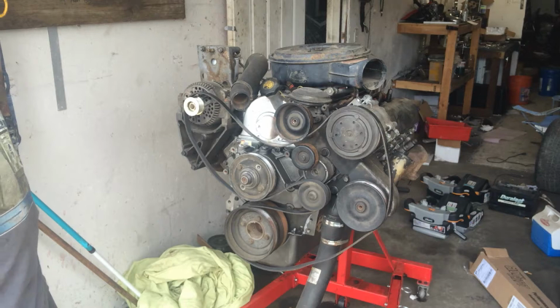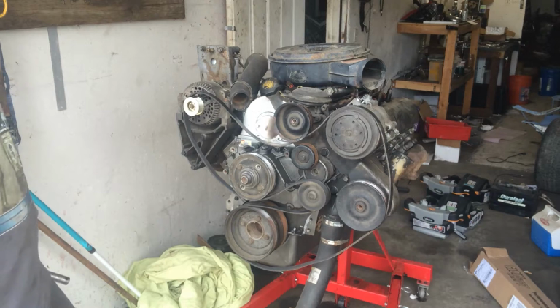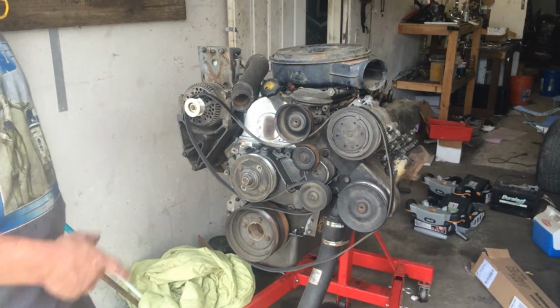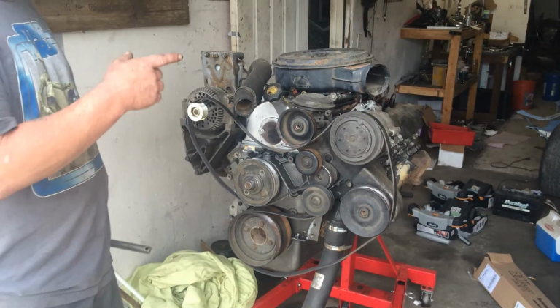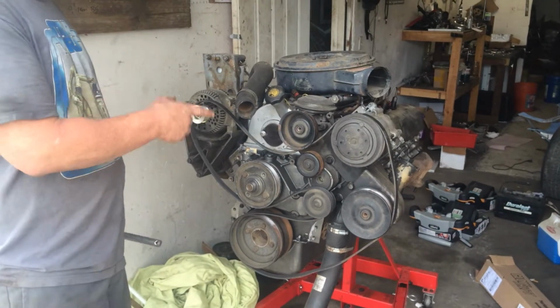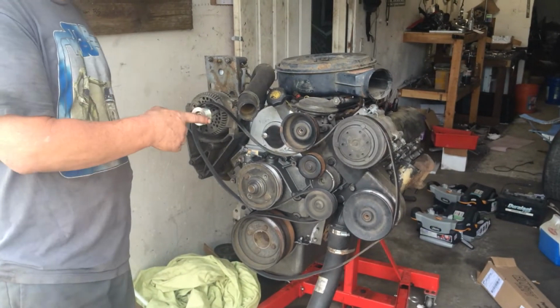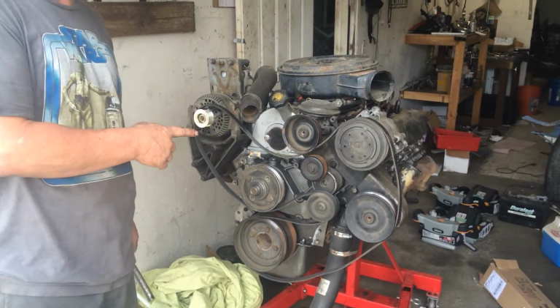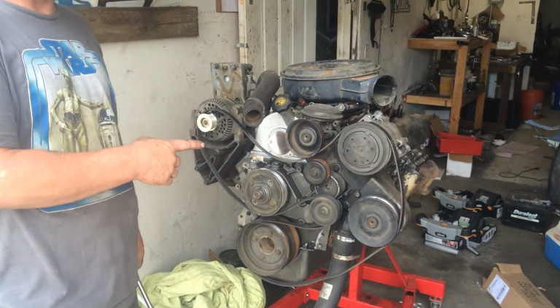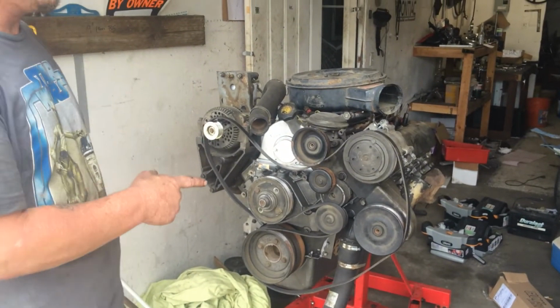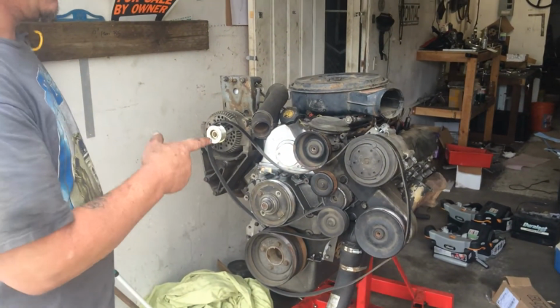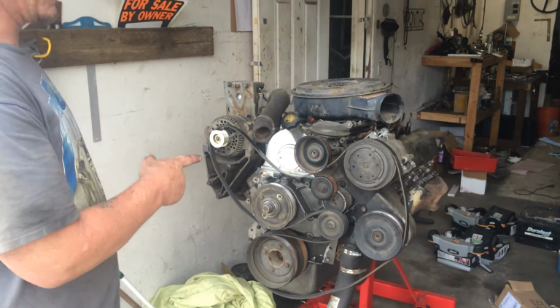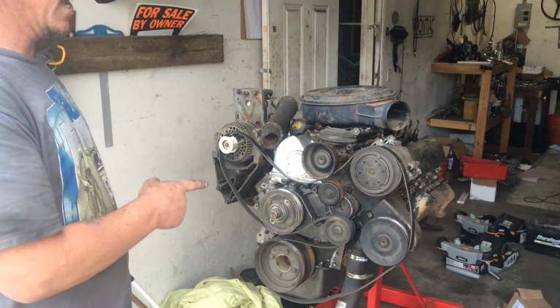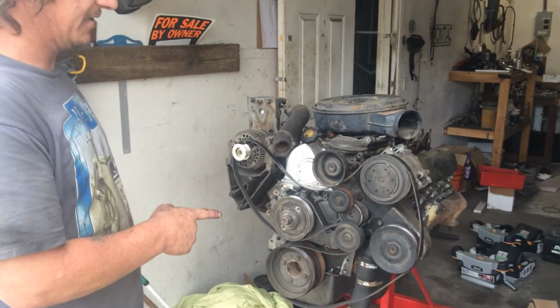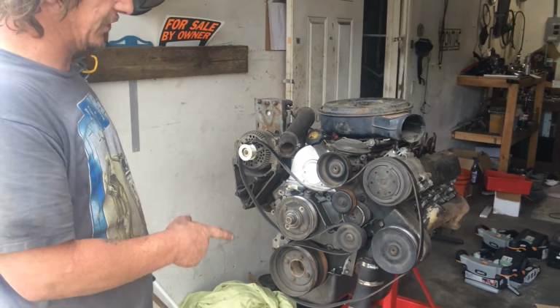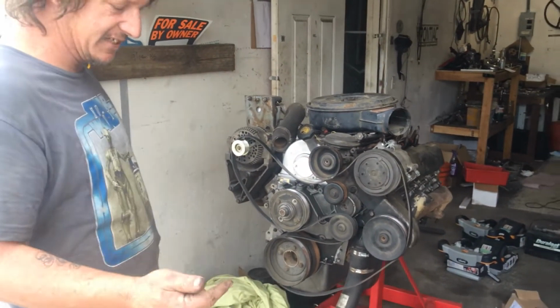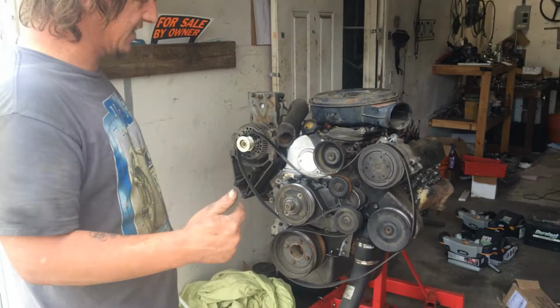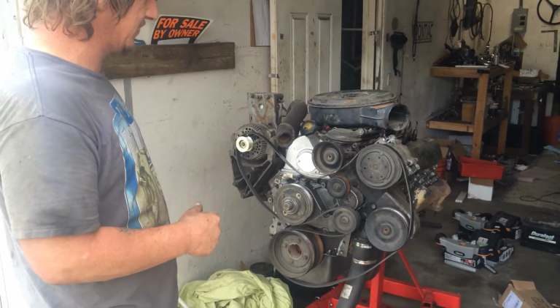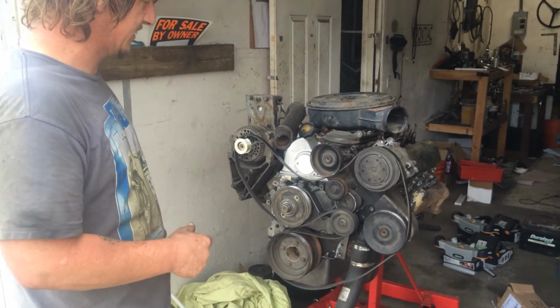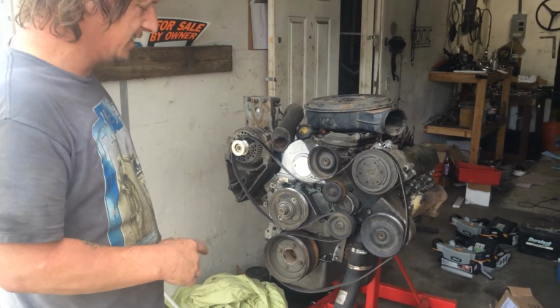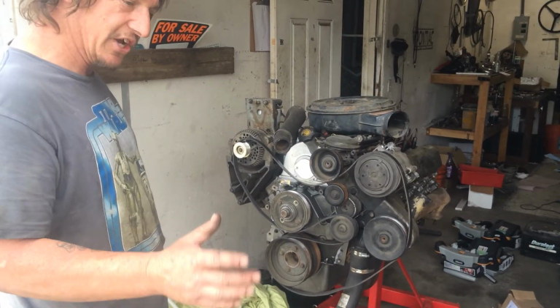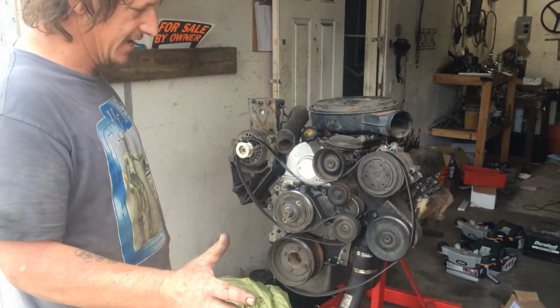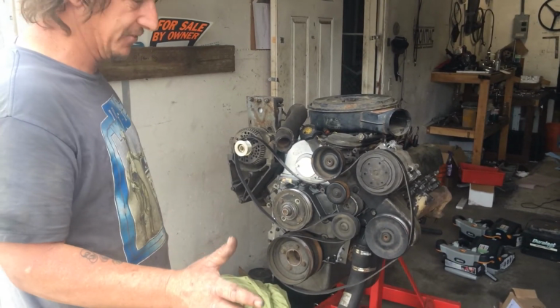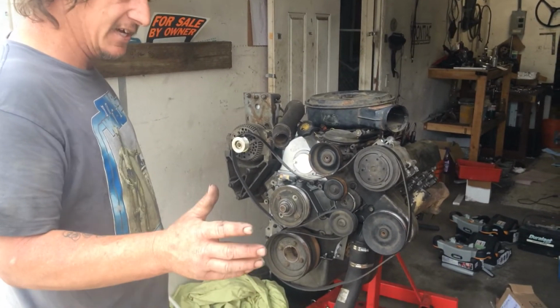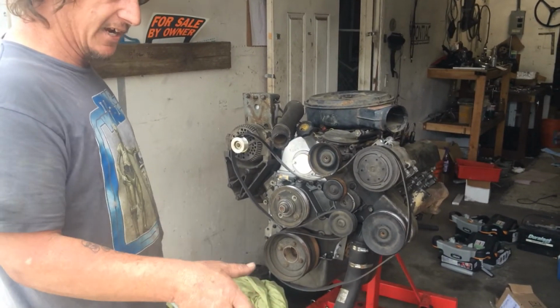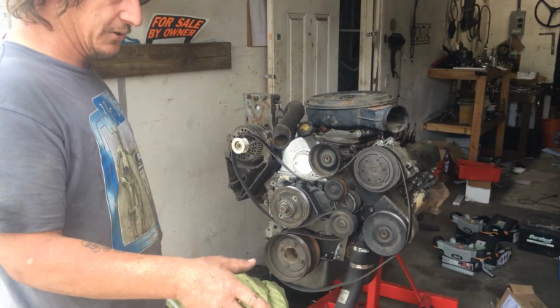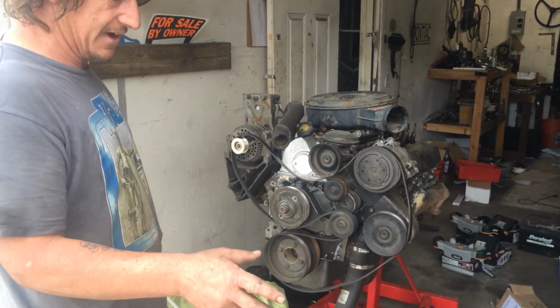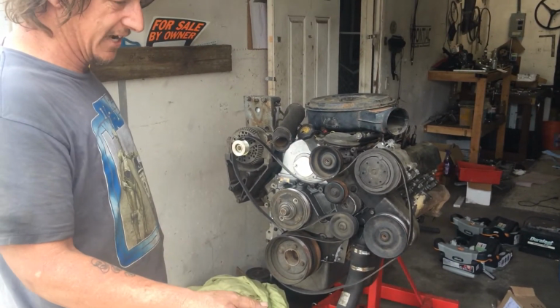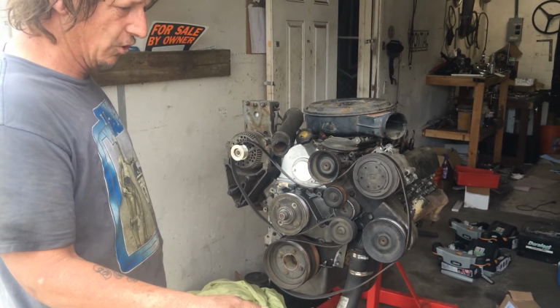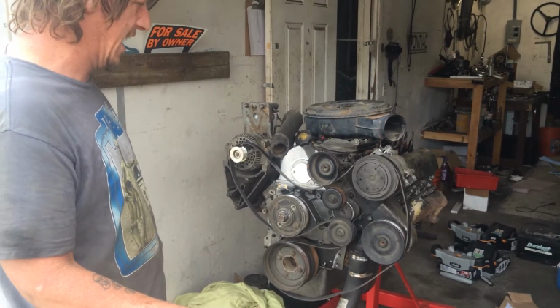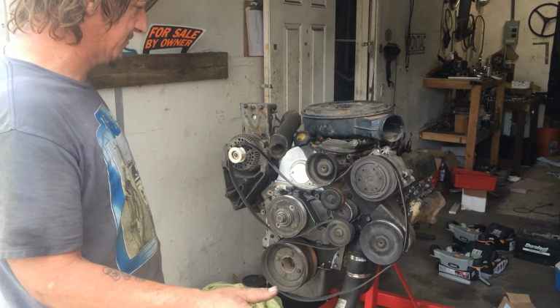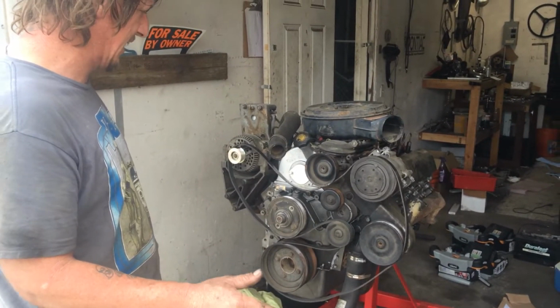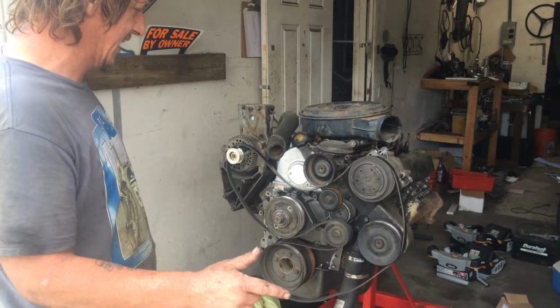All right, this is a serpentine system on the 6973. It can go on the 6-9, but you've got to get it off the 92.5 to 94.5 7.3 IDI.